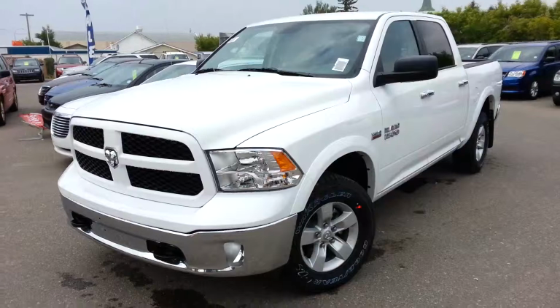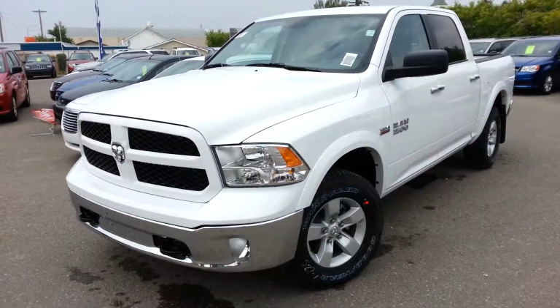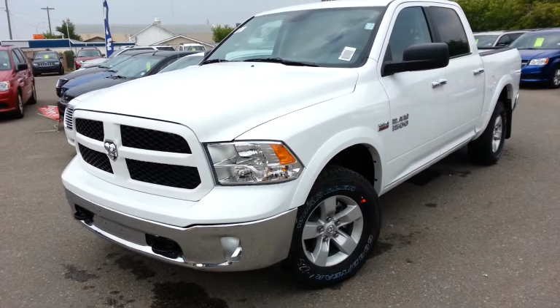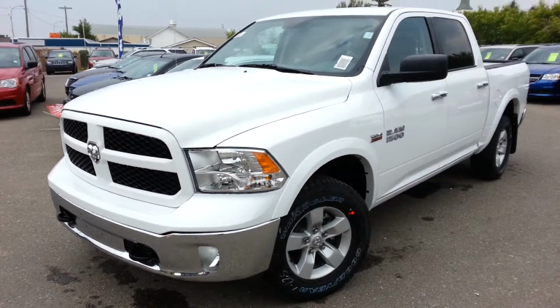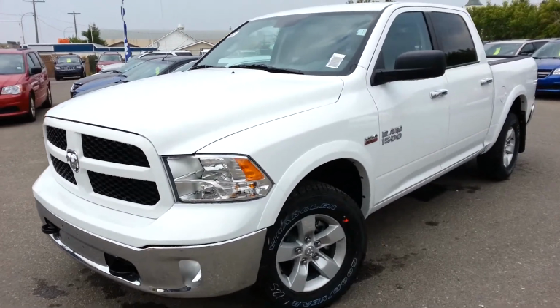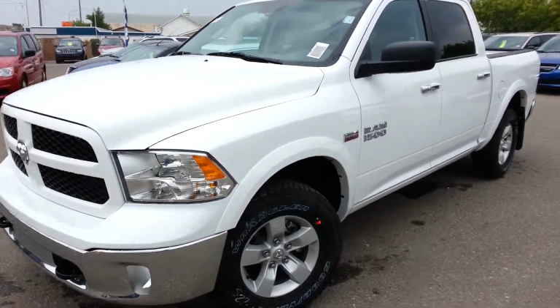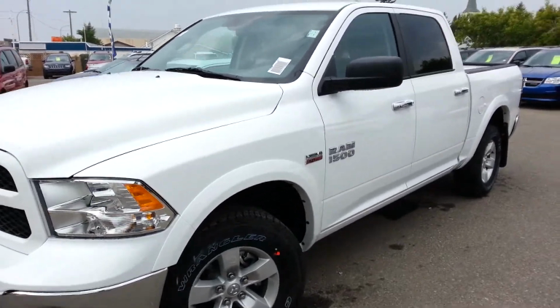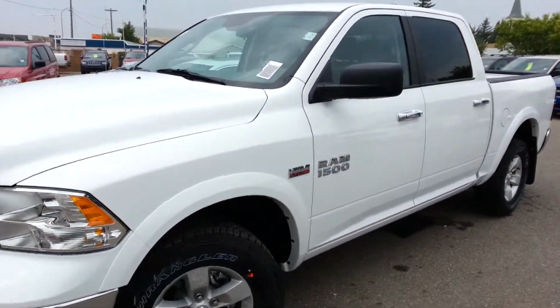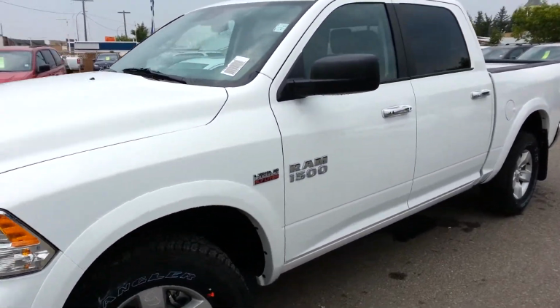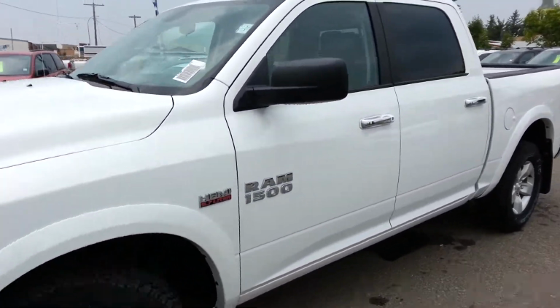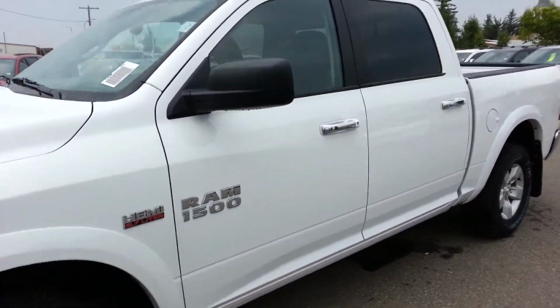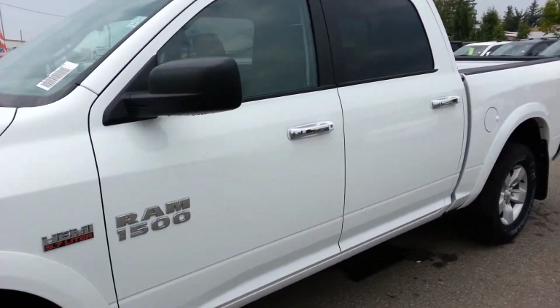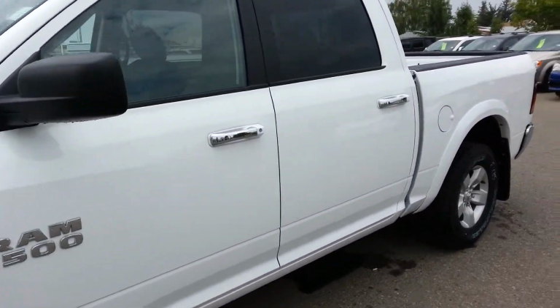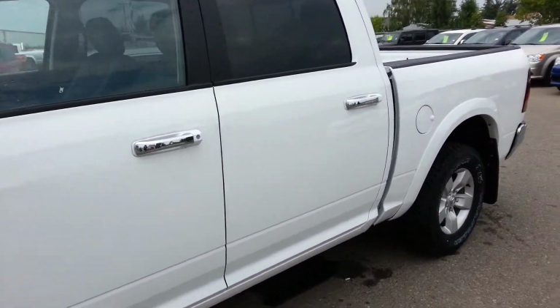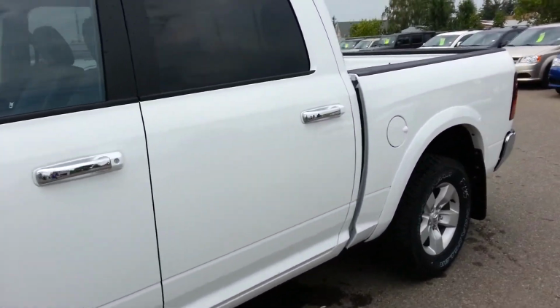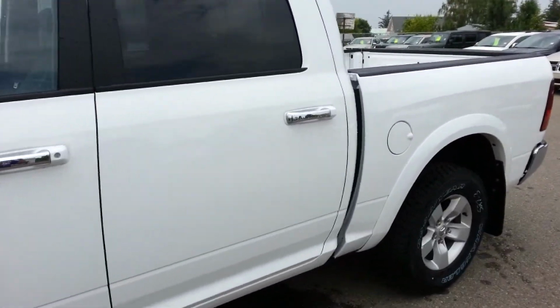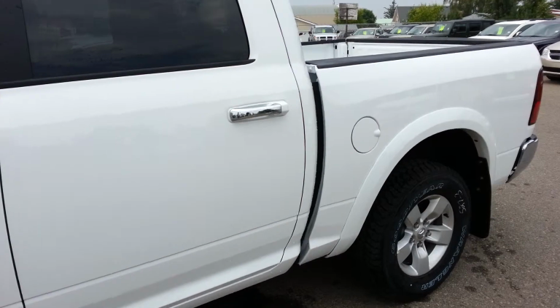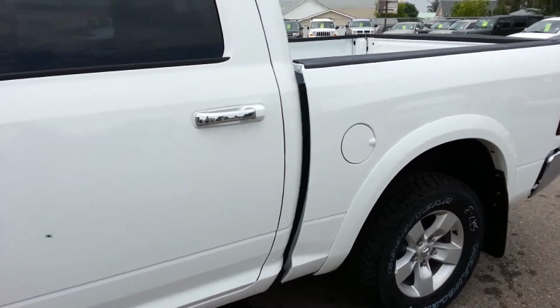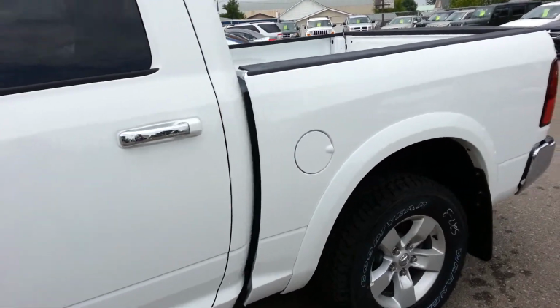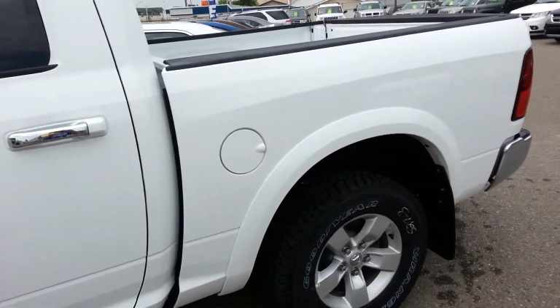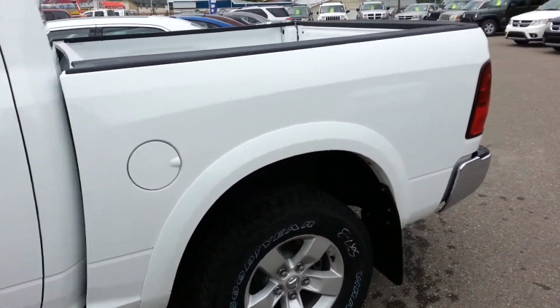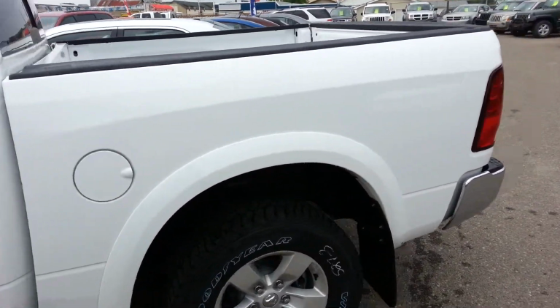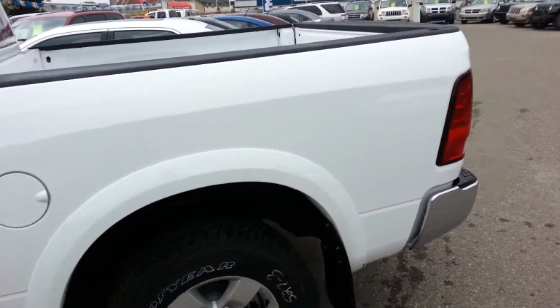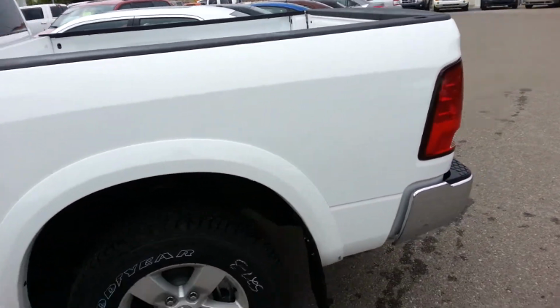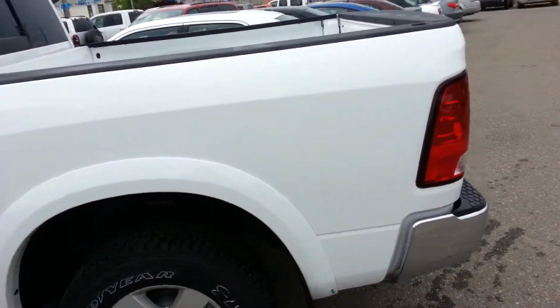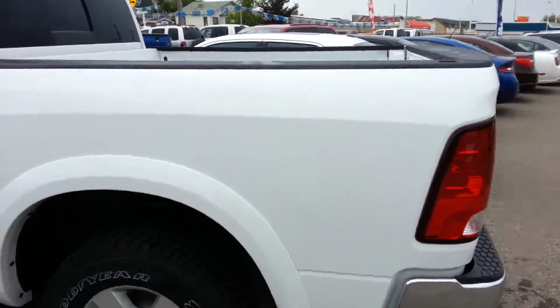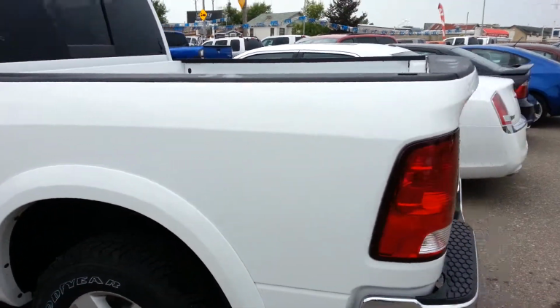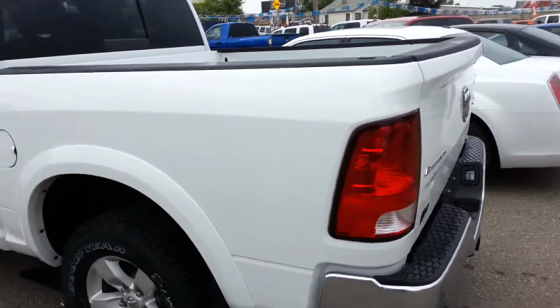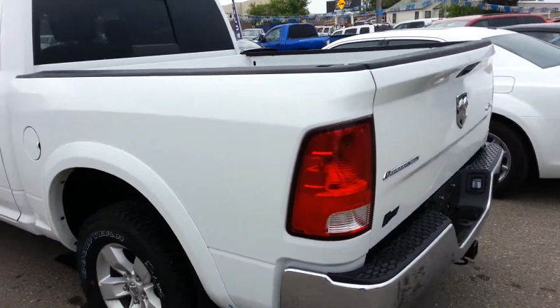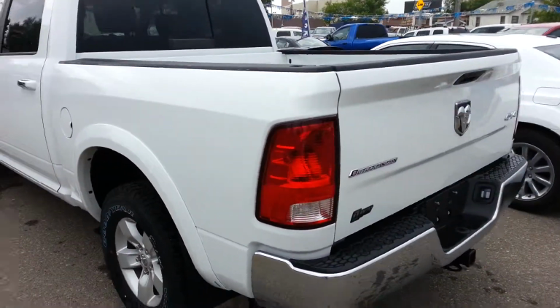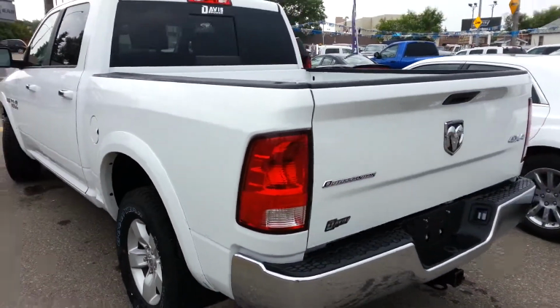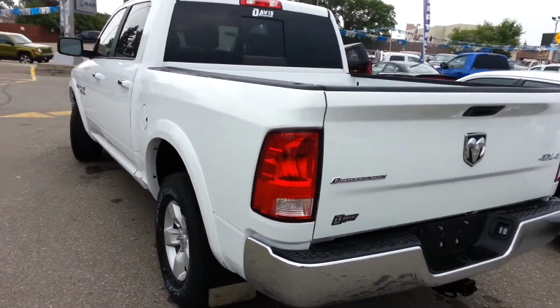Here we have stock number A41459, a 2014 Ram 1500 SLT, crew cab 4x4, color white.